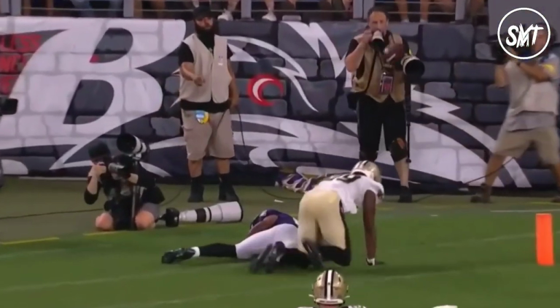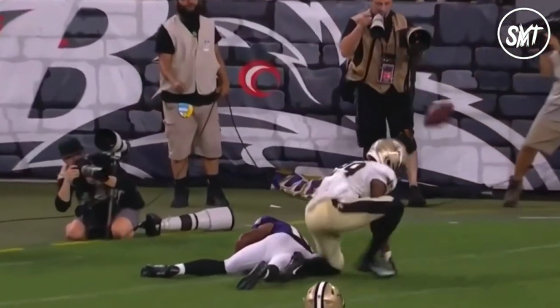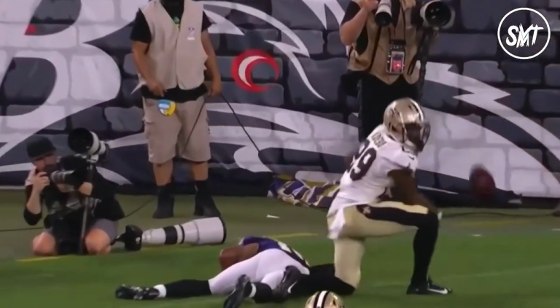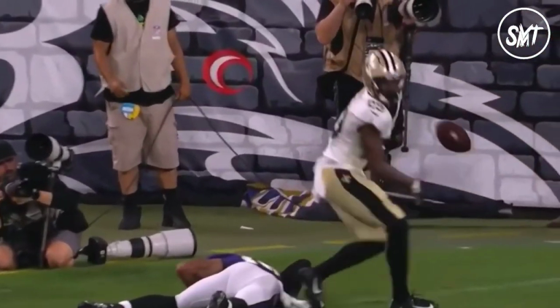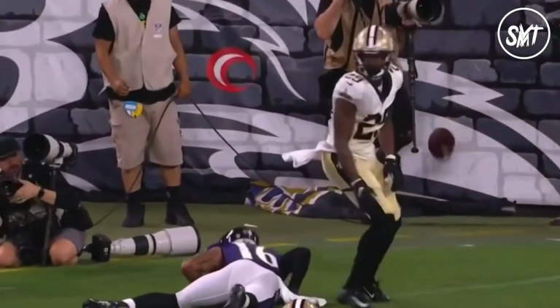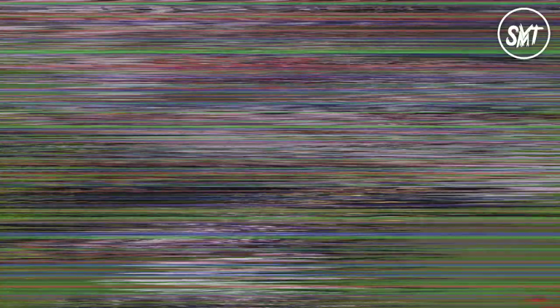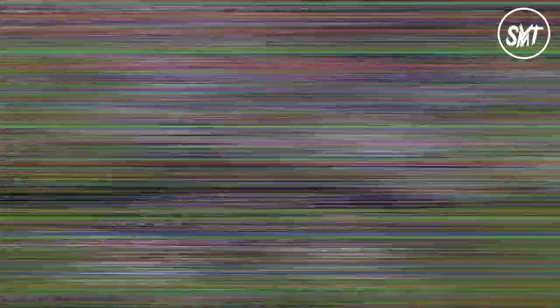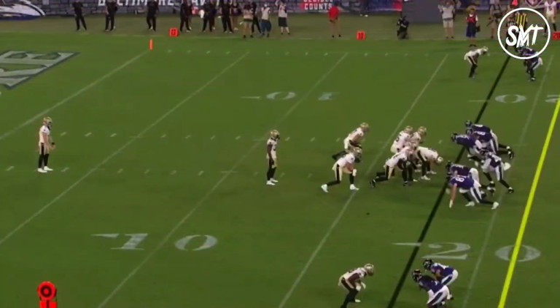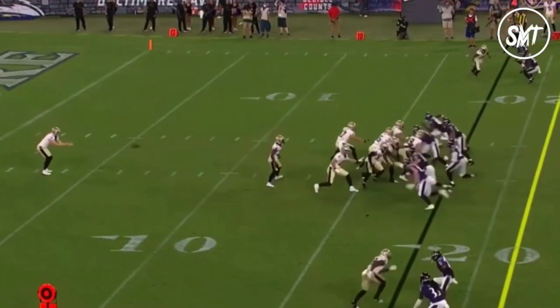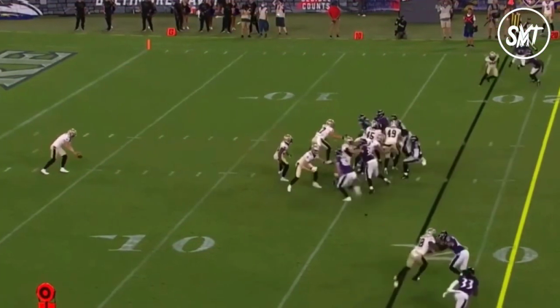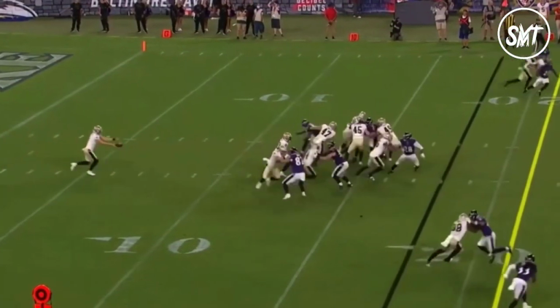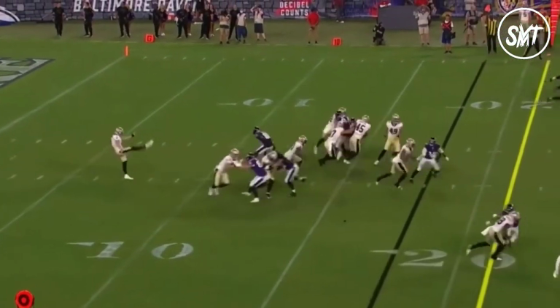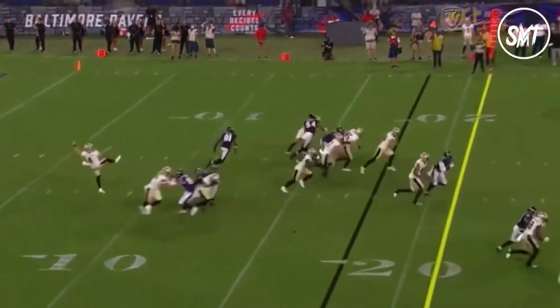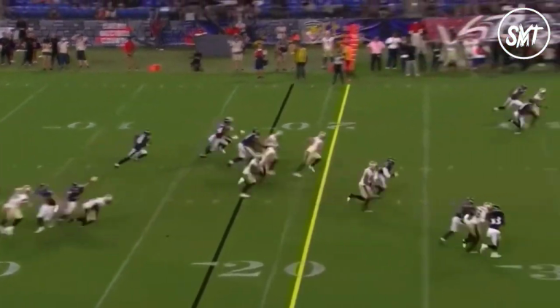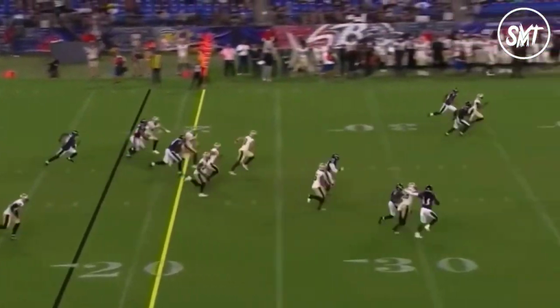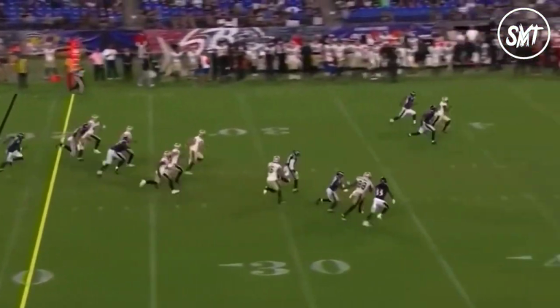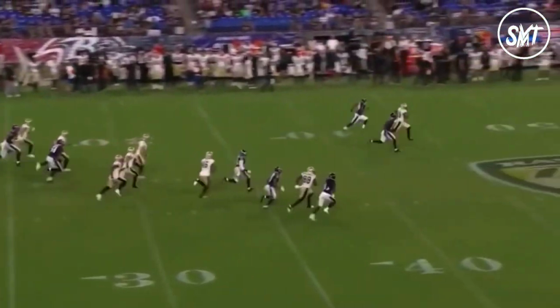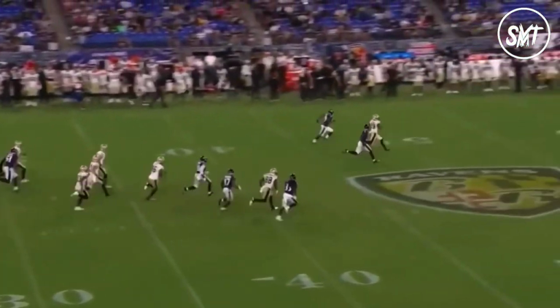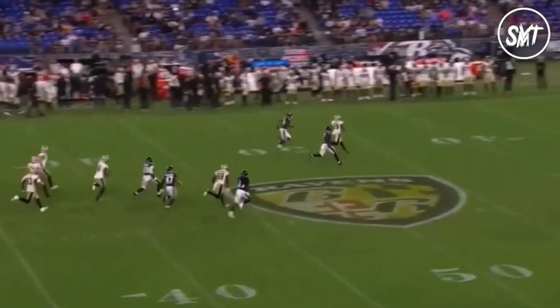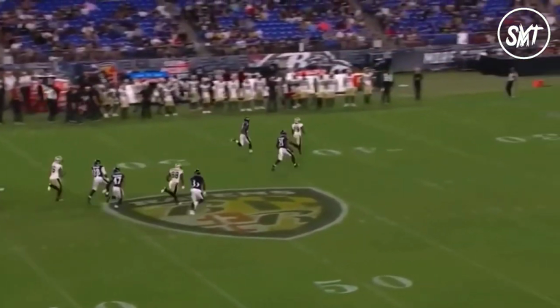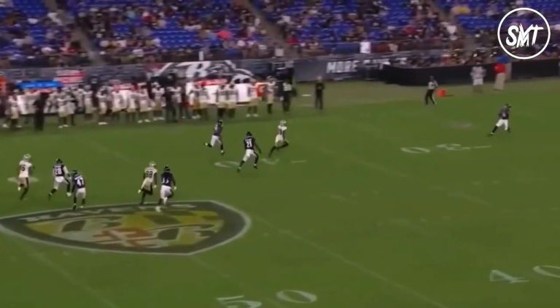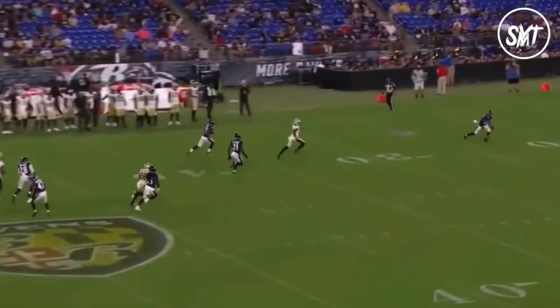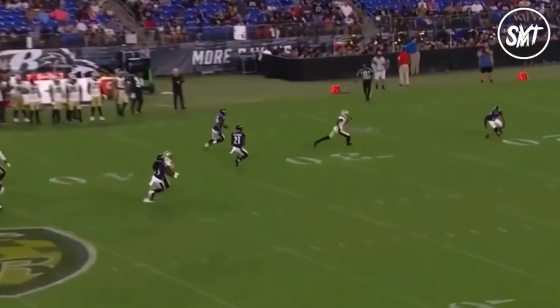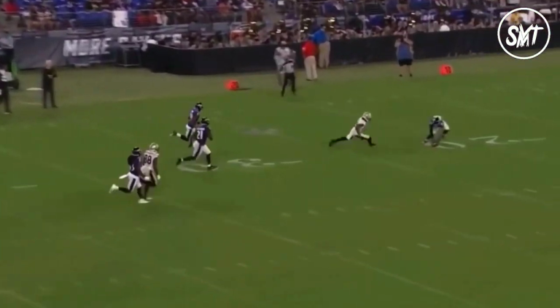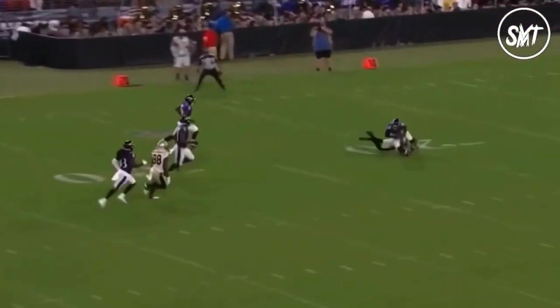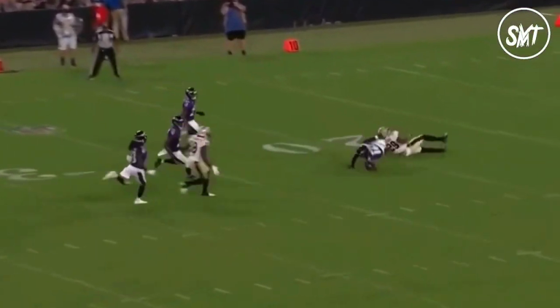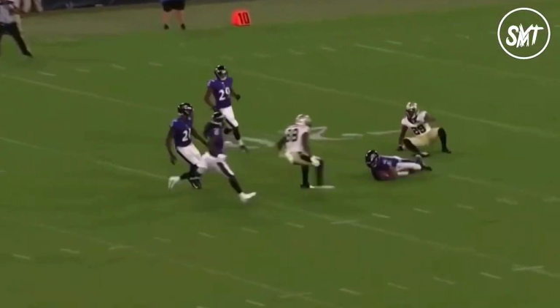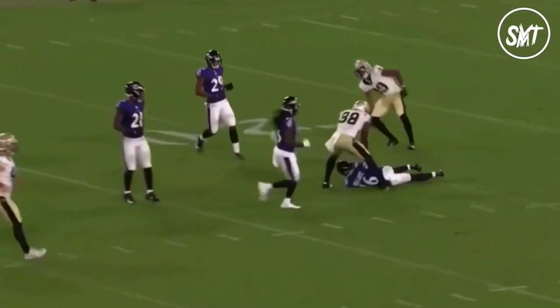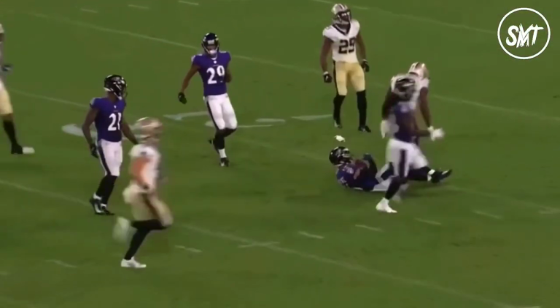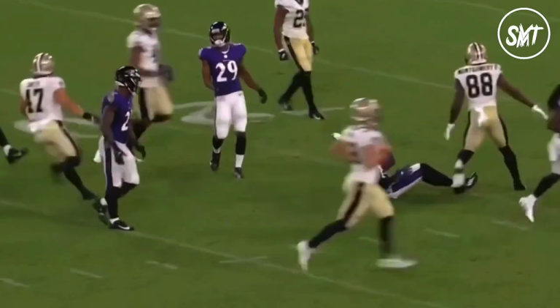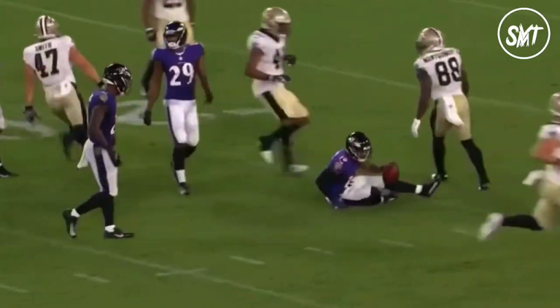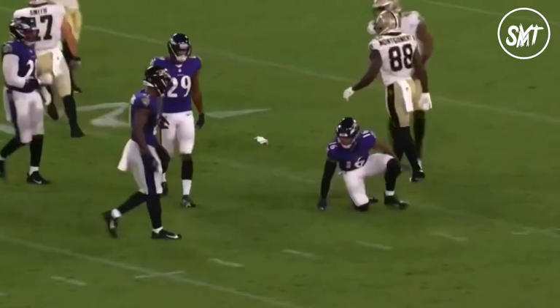I thought at first it was an uncatchable ball, but the more you watch... One of the guys that Ravens did draft, Tywin Wallace, awaiting the punt. Wallace will backtrack inside the 30 and fumbles it, picks it up off the turf. Technically, that's a muff.